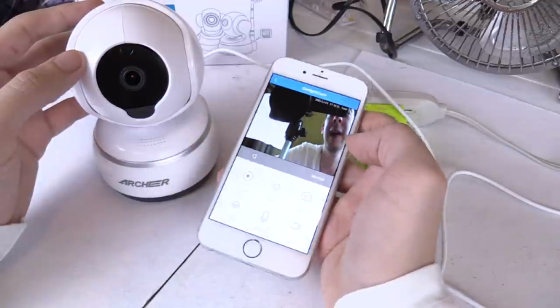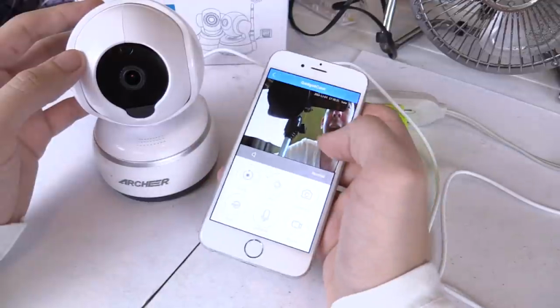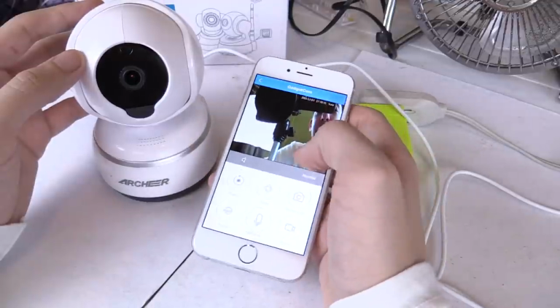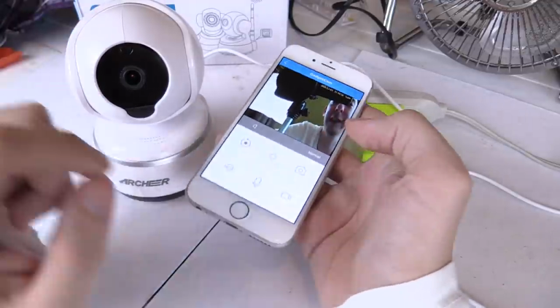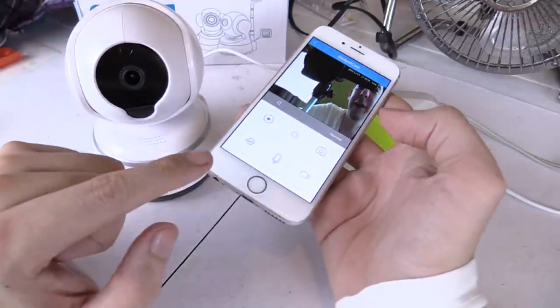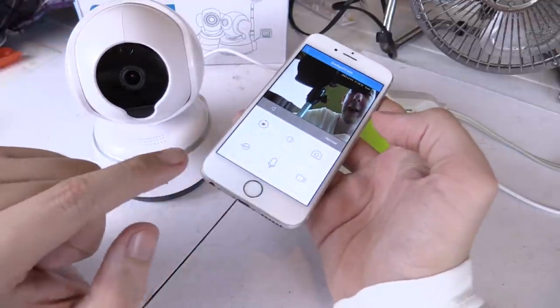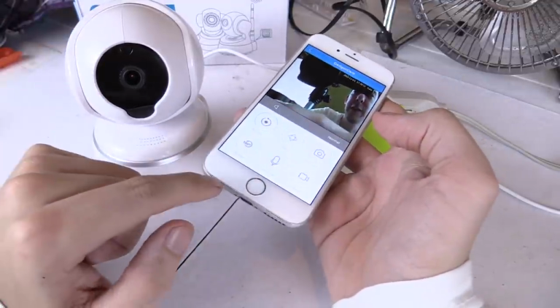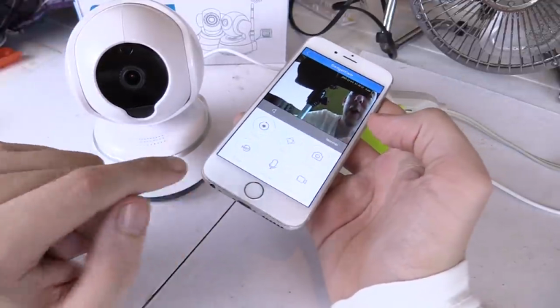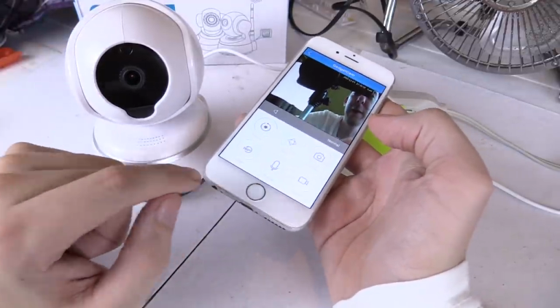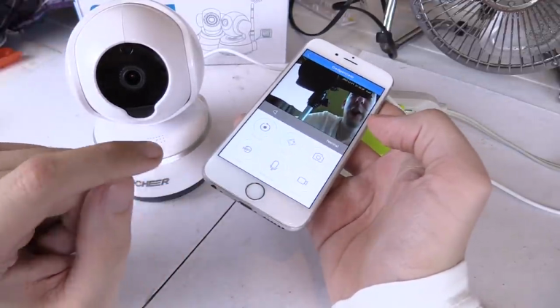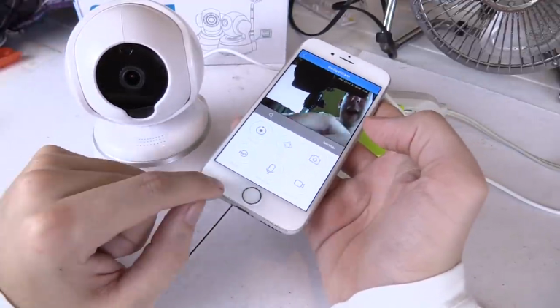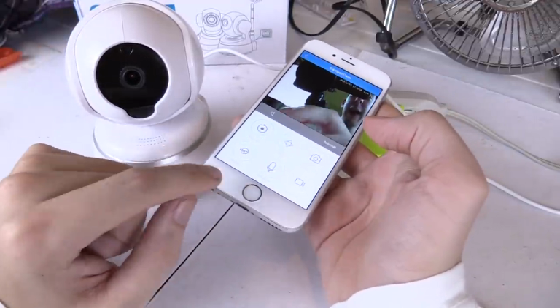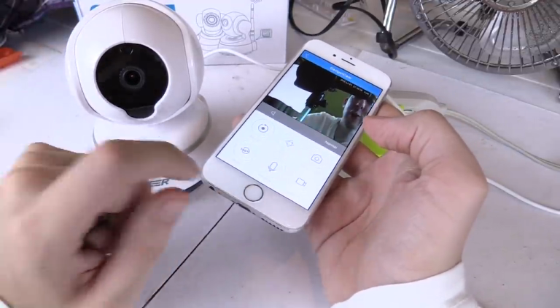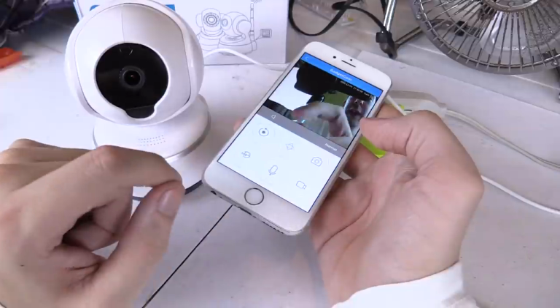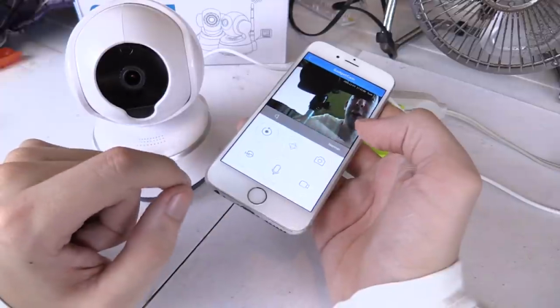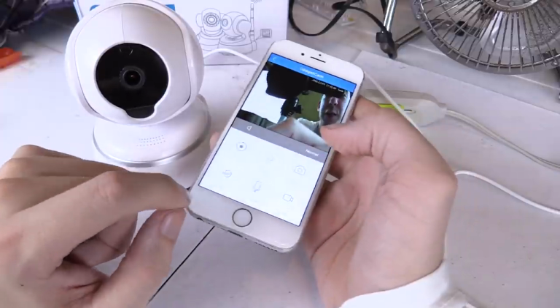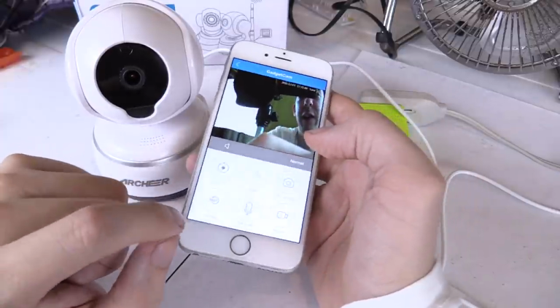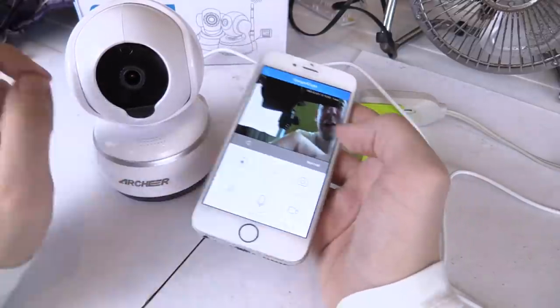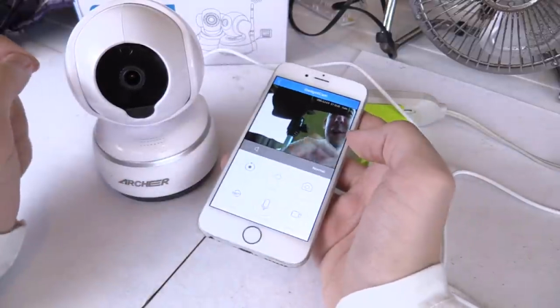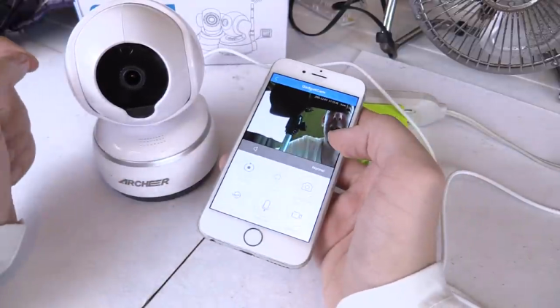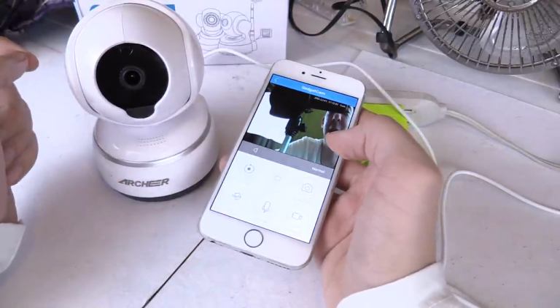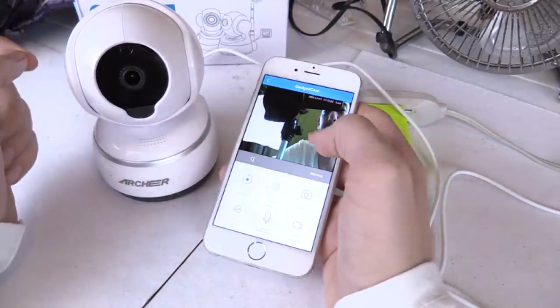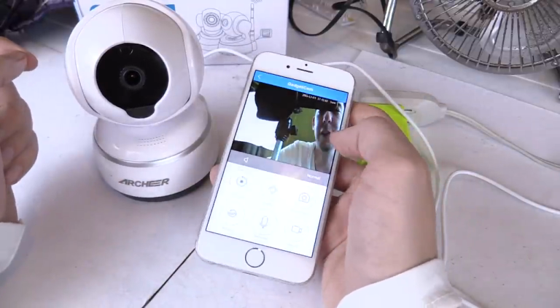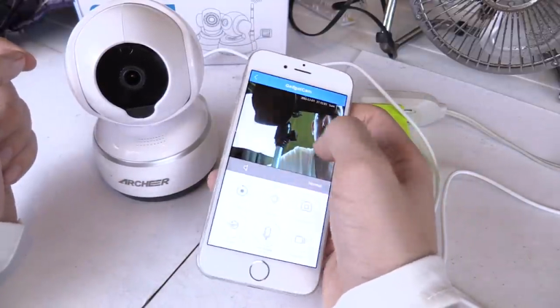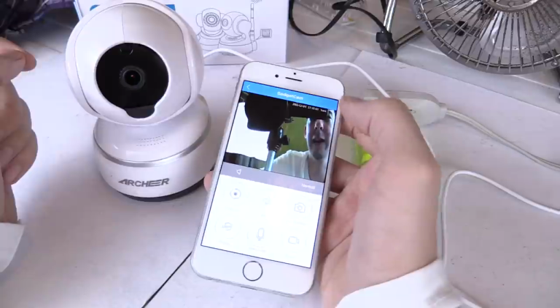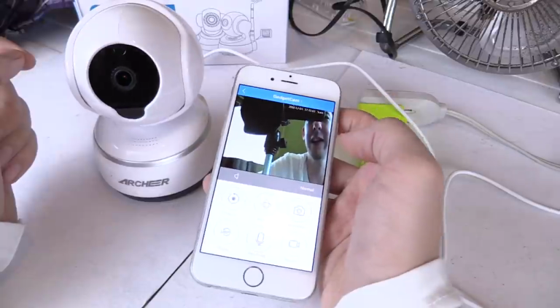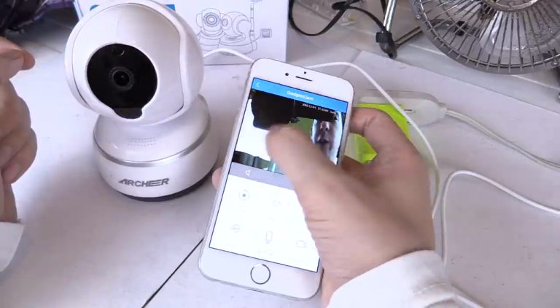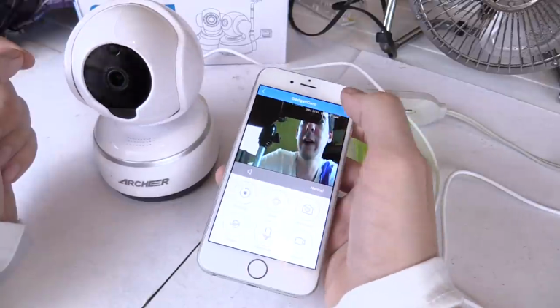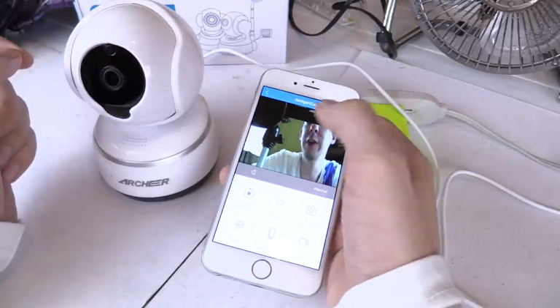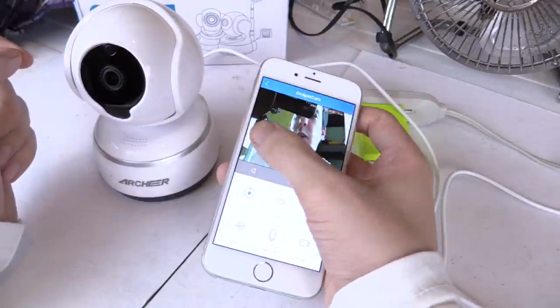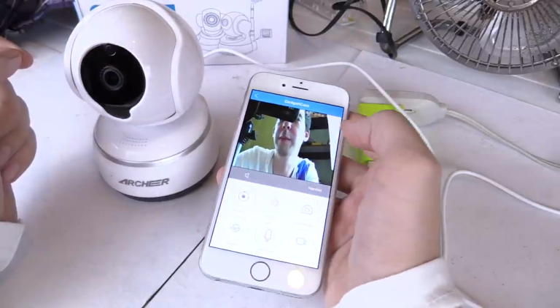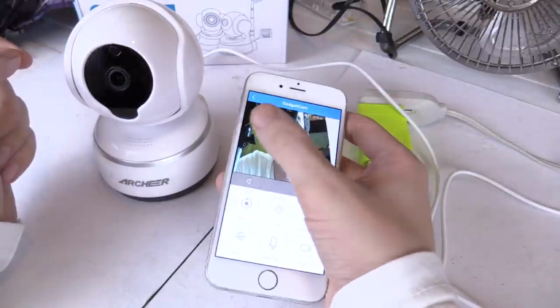They have an application for iPhone, iPad, Android, and computer, so pretty much every device out there can control this. Like I showed you earlier, you just swipe to move the camera.